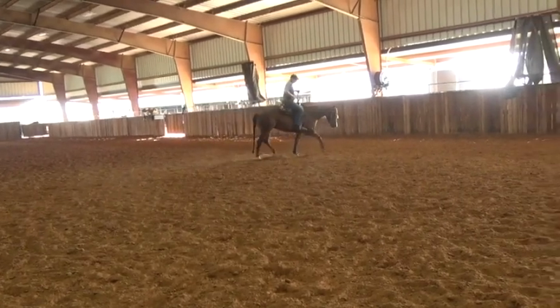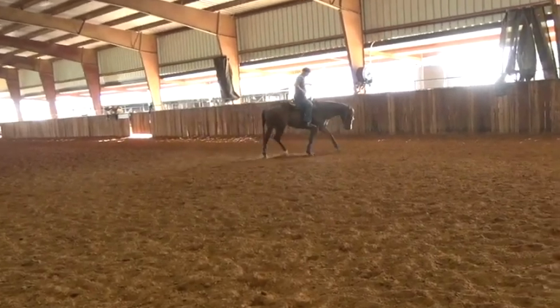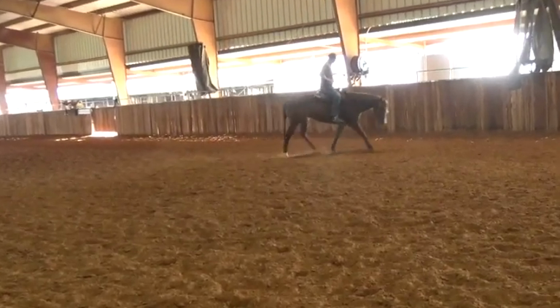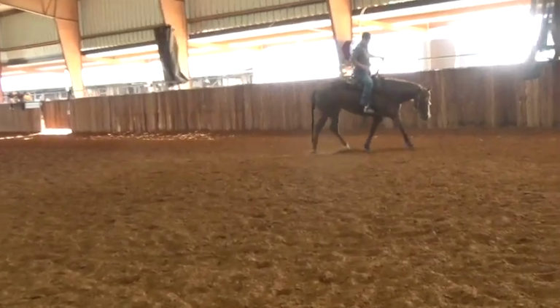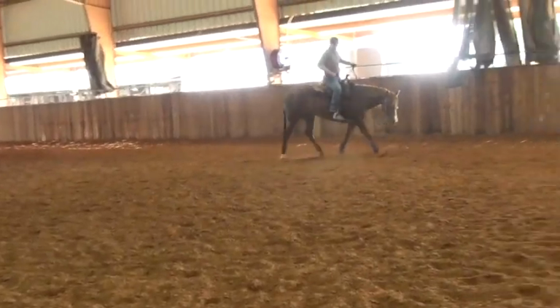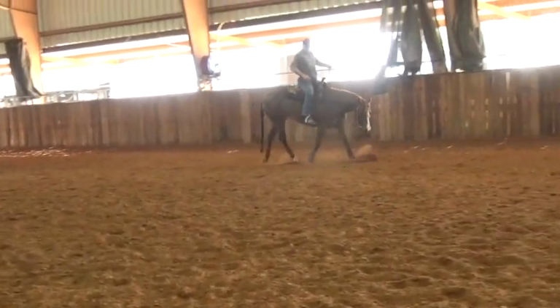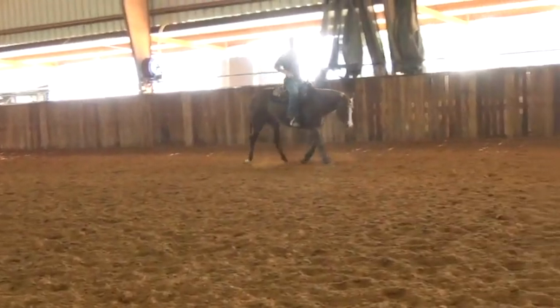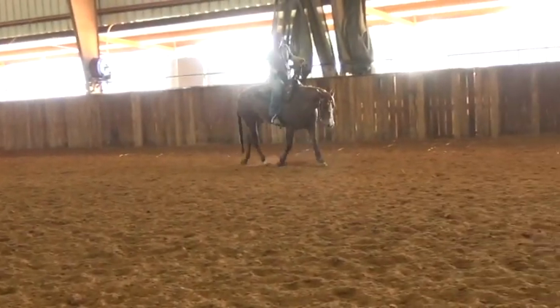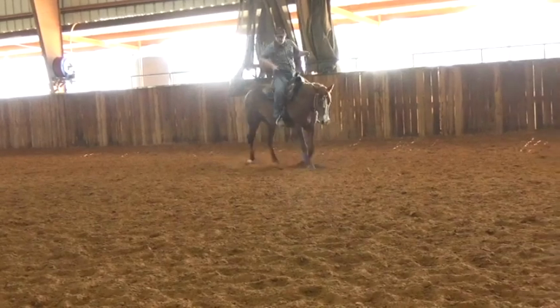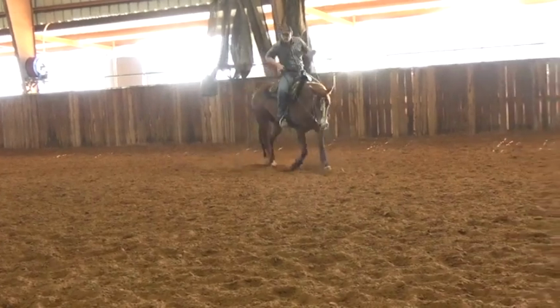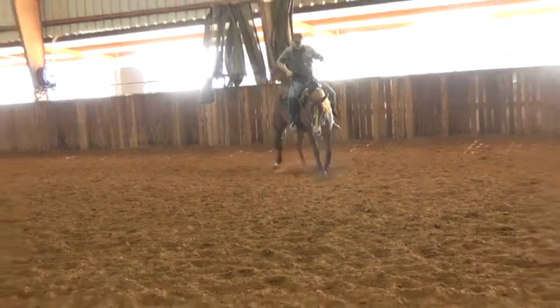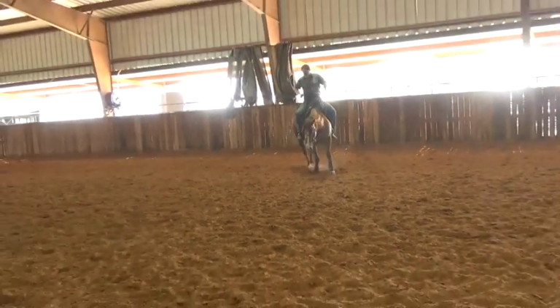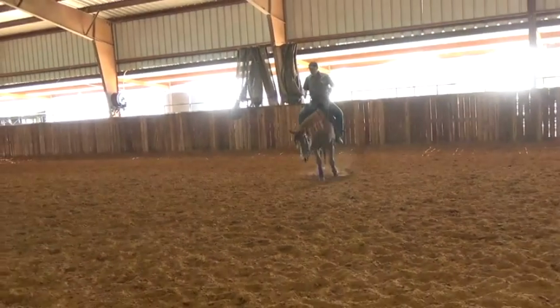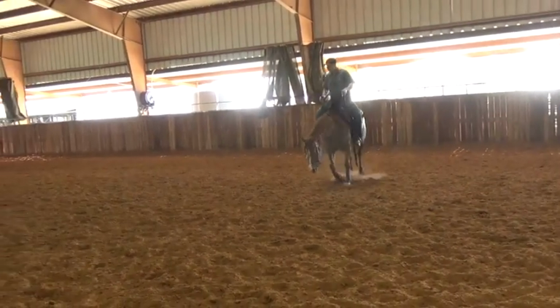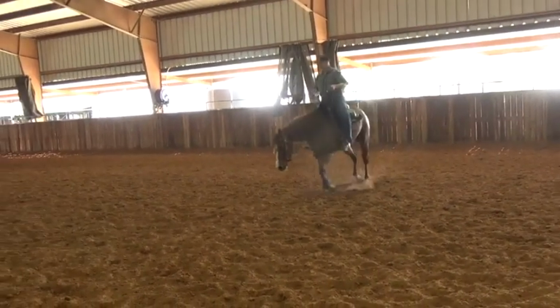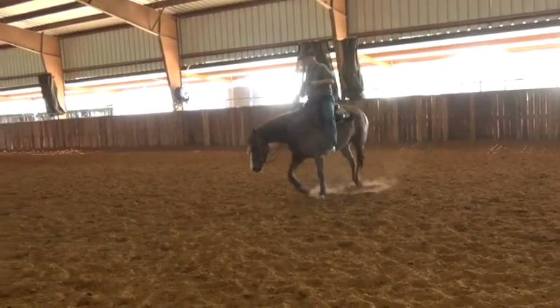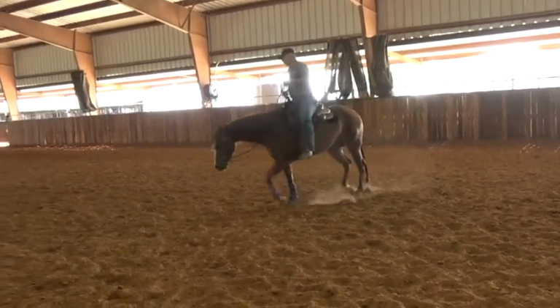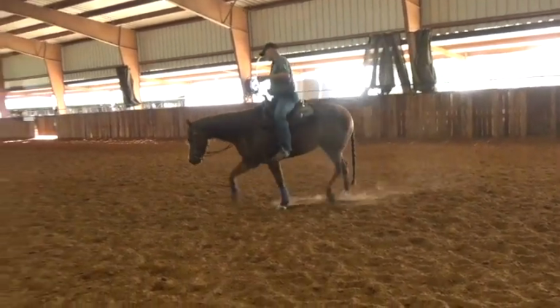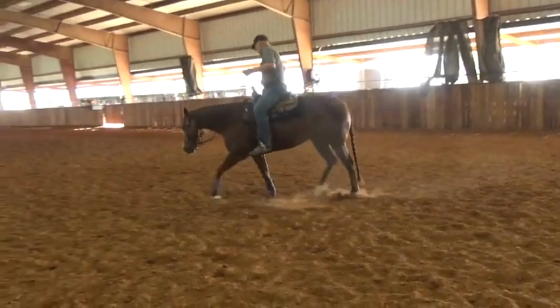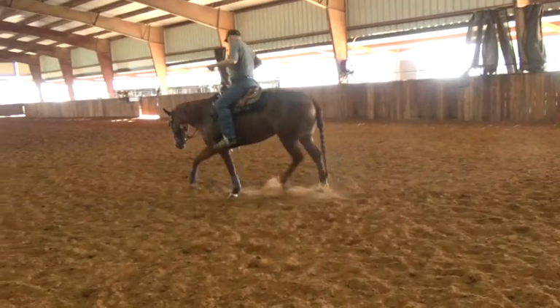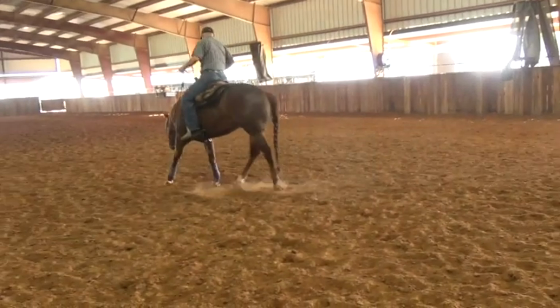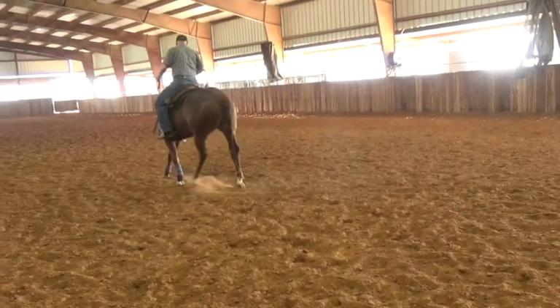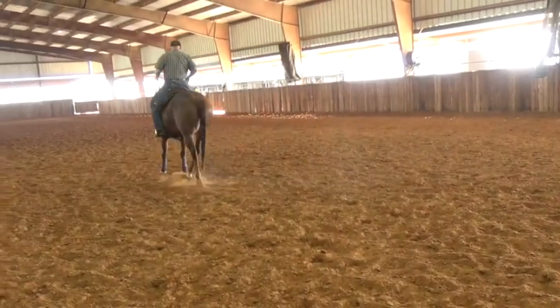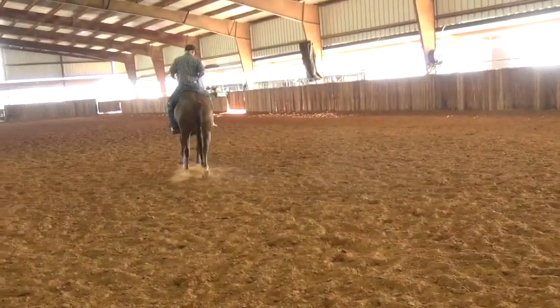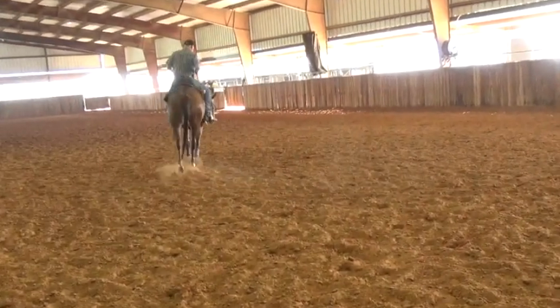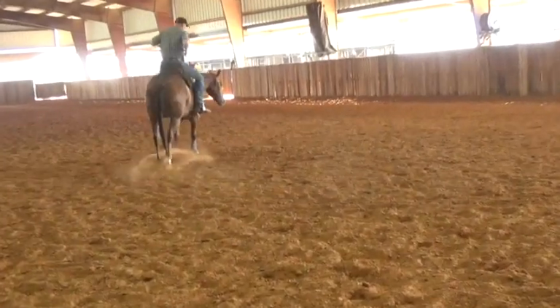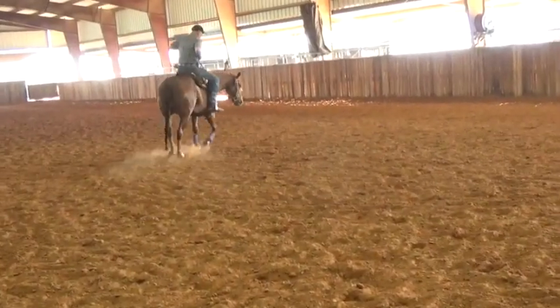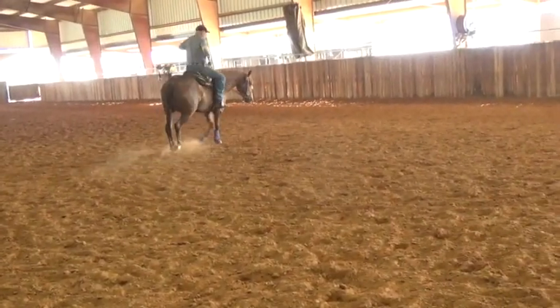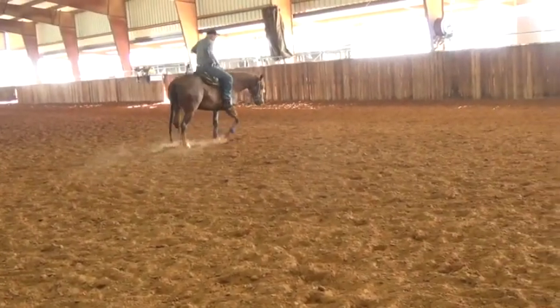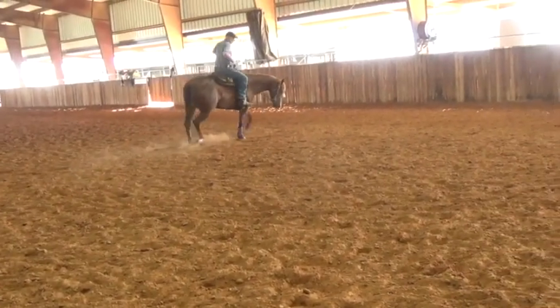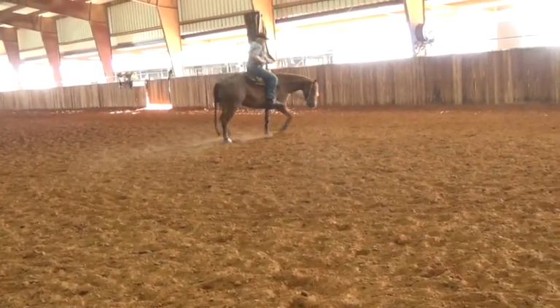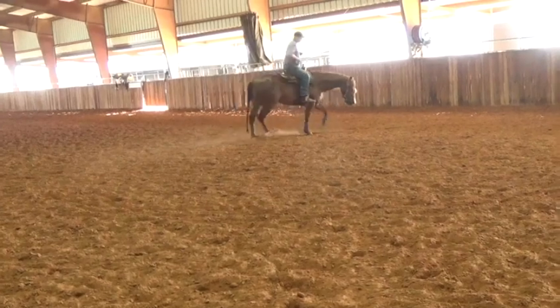You want a good percentage — a well-trained bridle horse for me is where I'm riding 90% out of the saddle. Here she's running away from my leg a little bit.